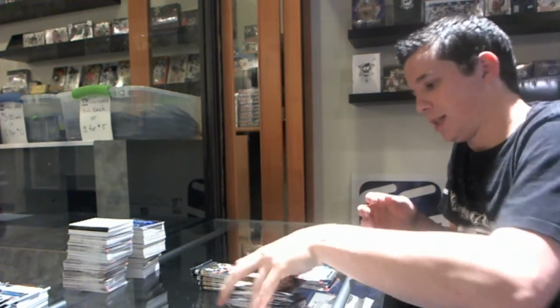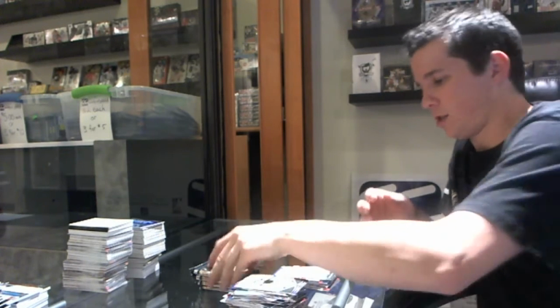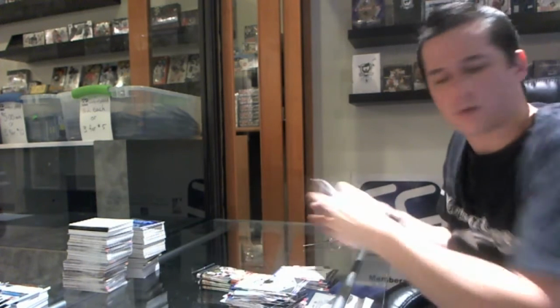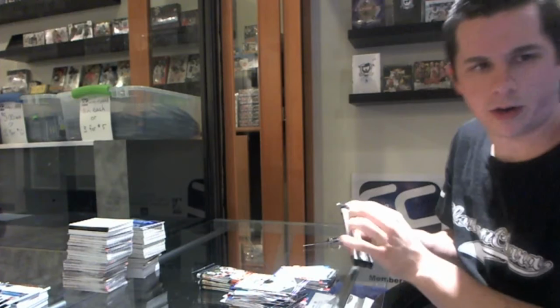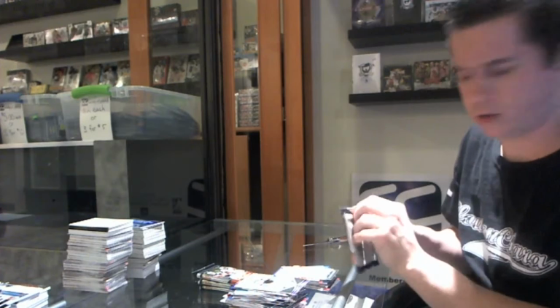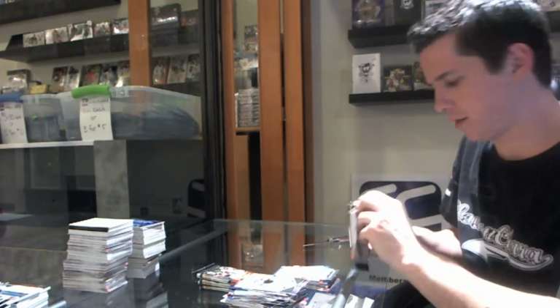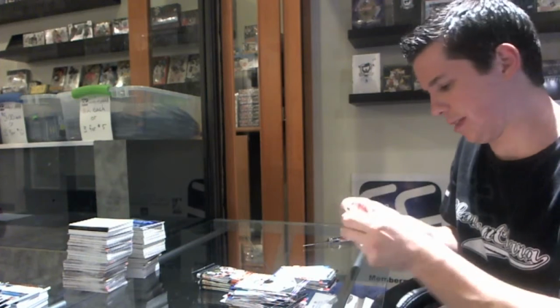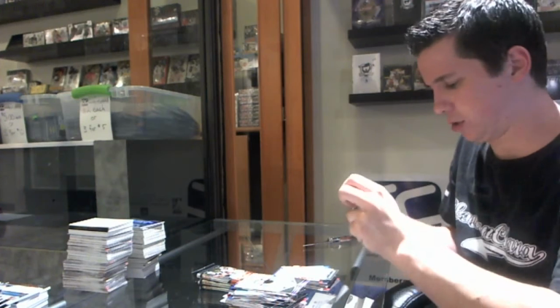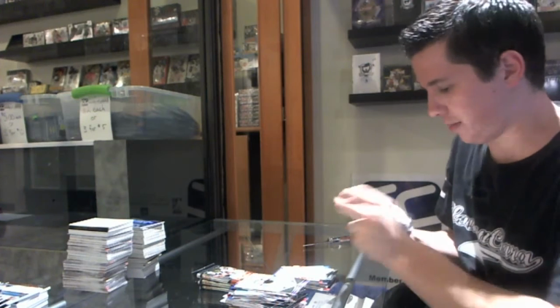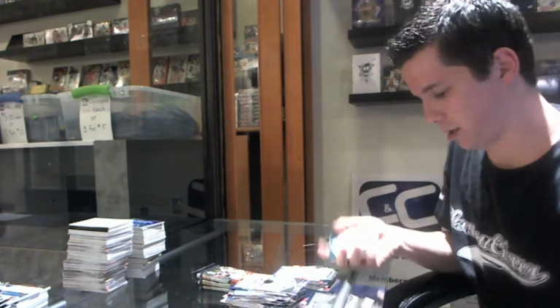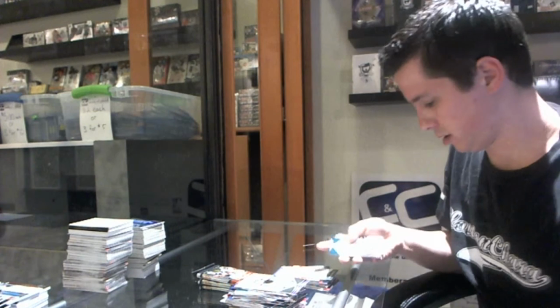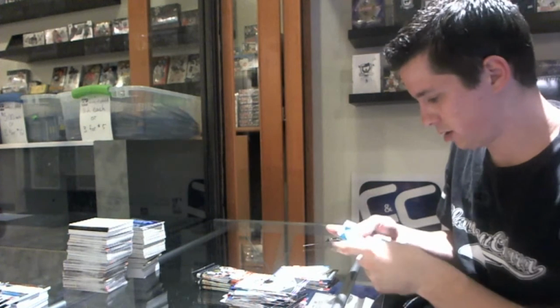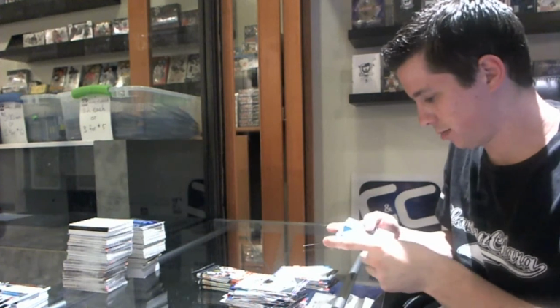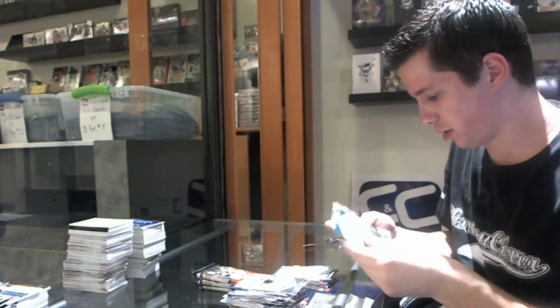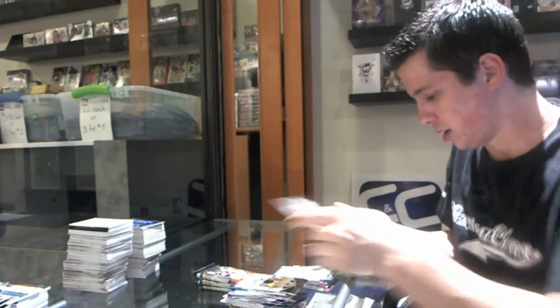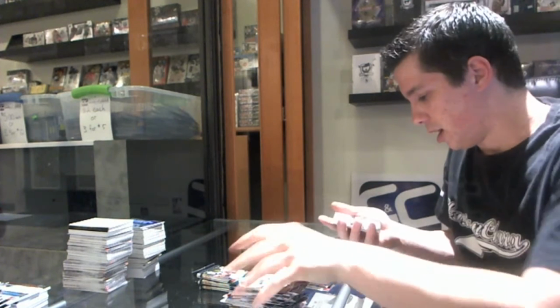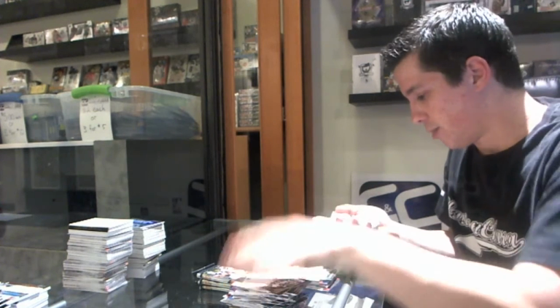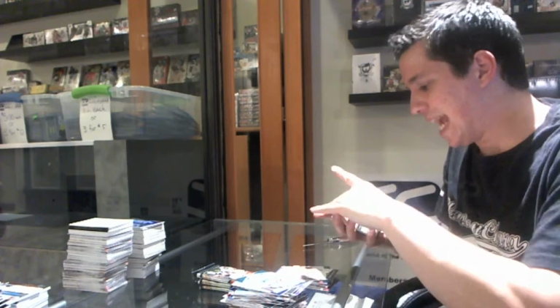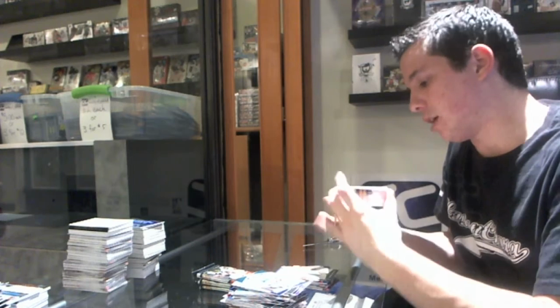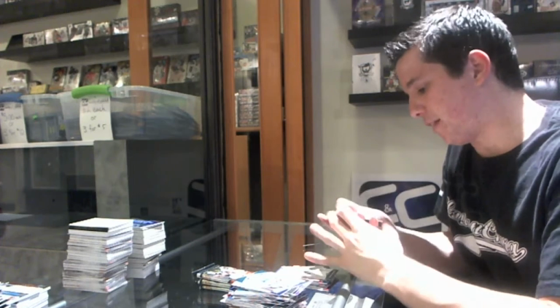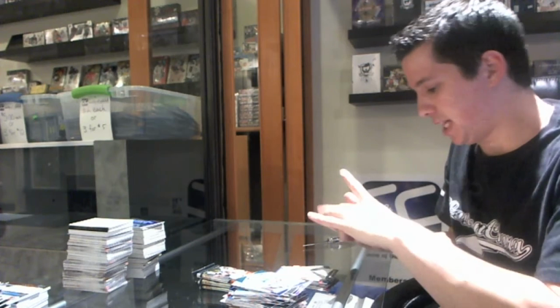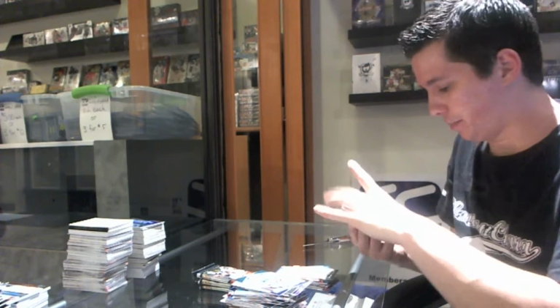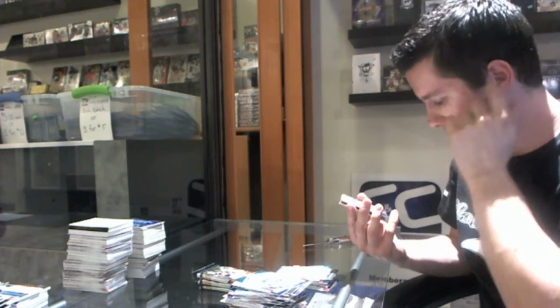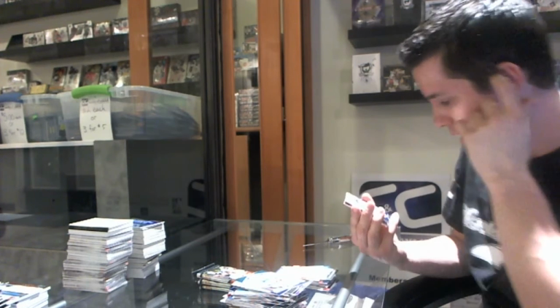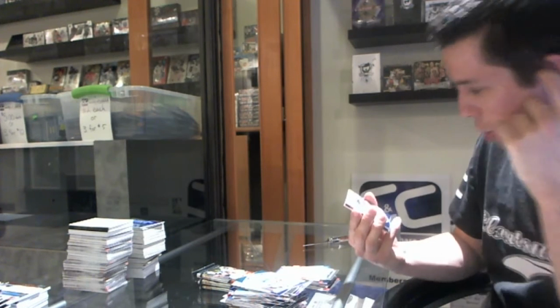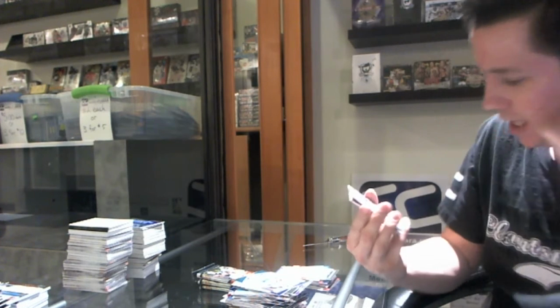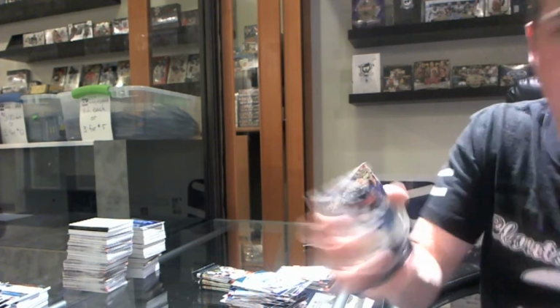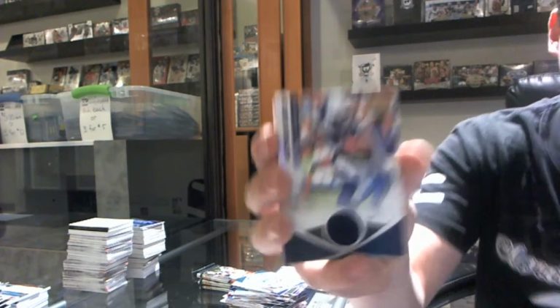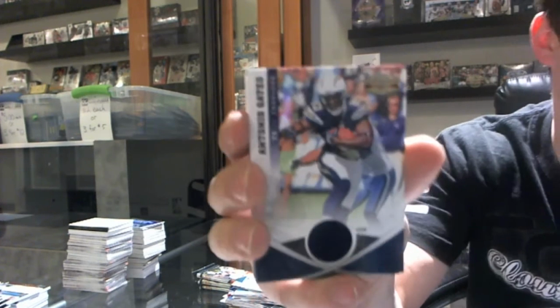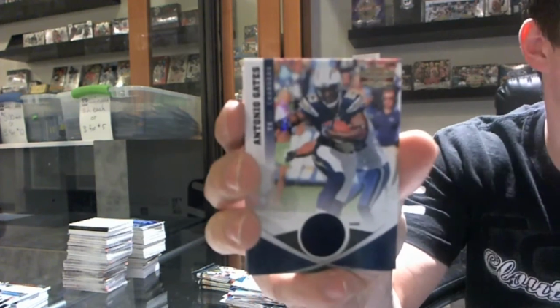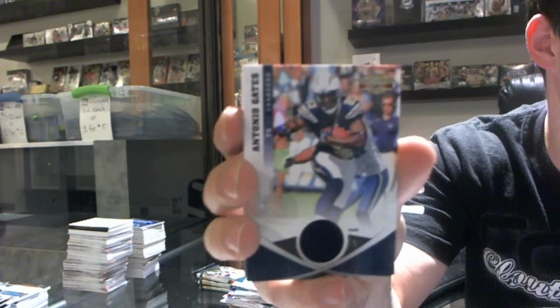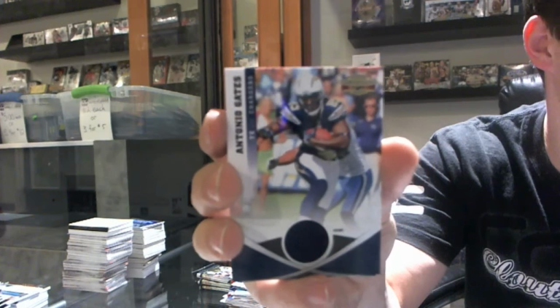Base card — so I think we're still waiting on two hits, if I'm not mistaken. Oh, here's one! Number 8 of 50, Jersey Prime — patch of Antonio Gates.